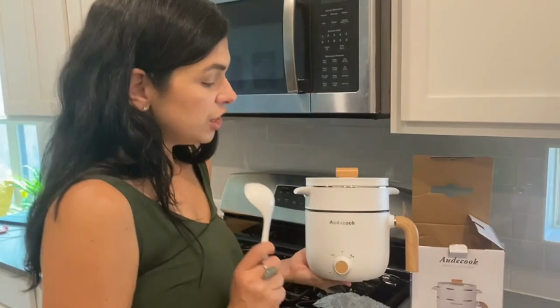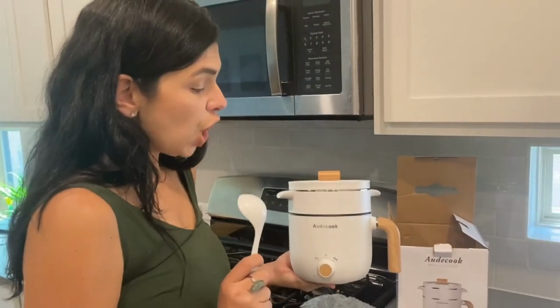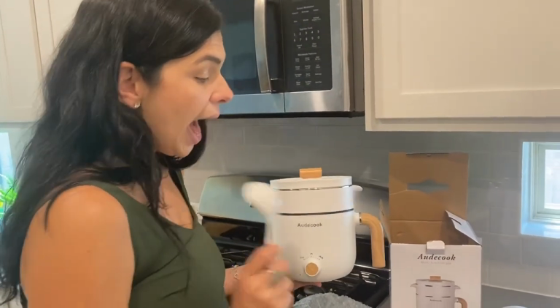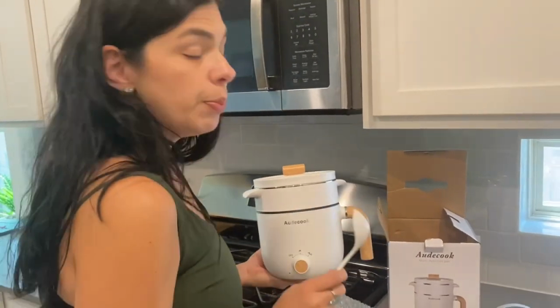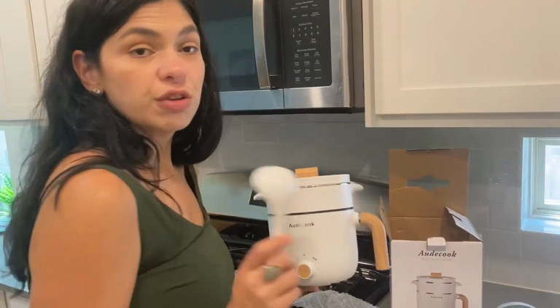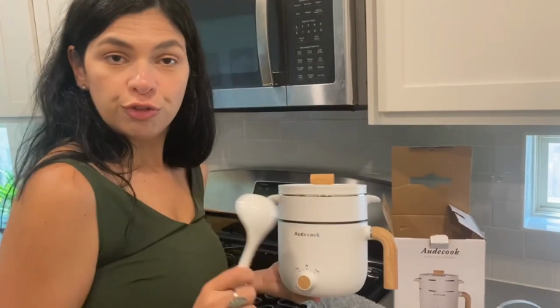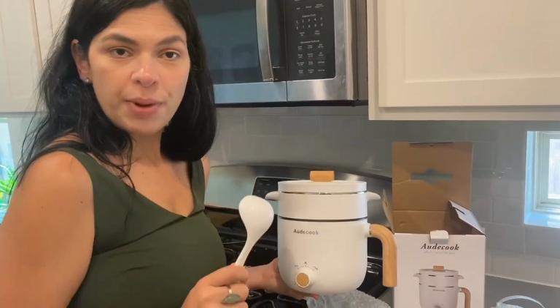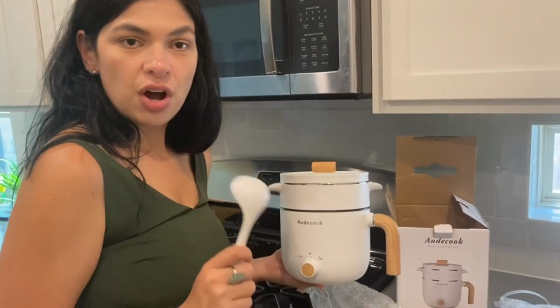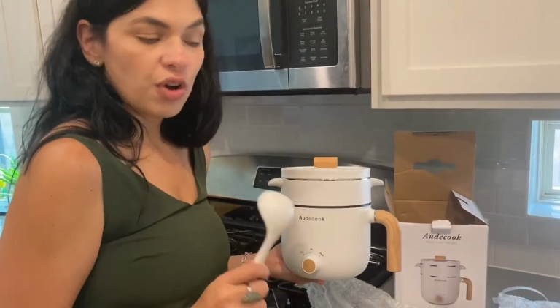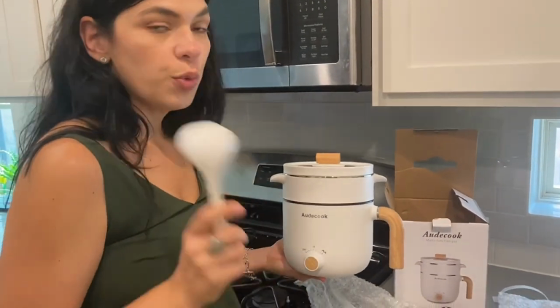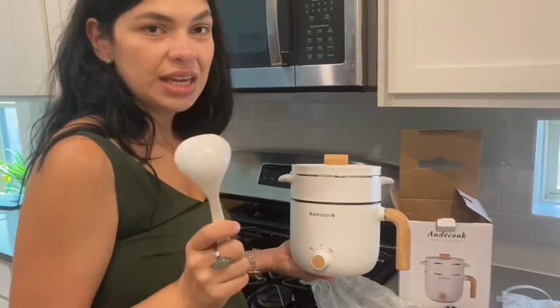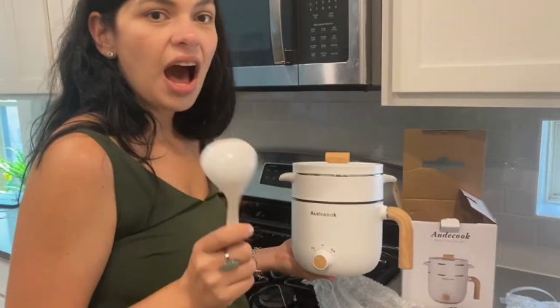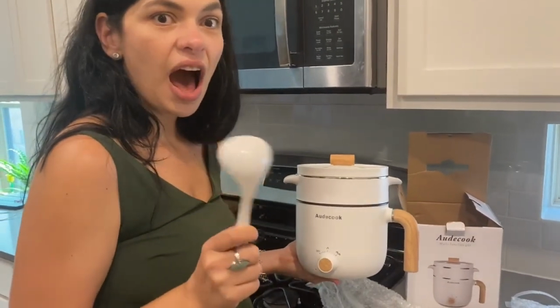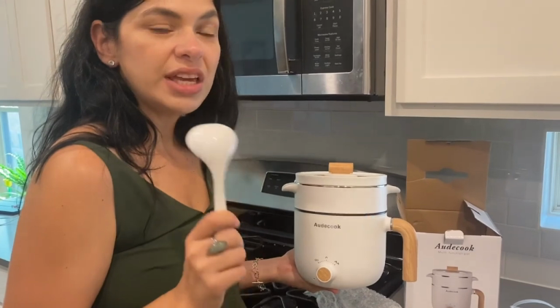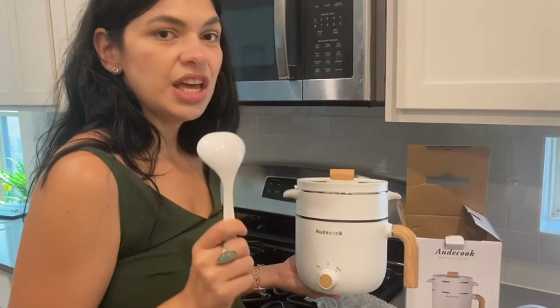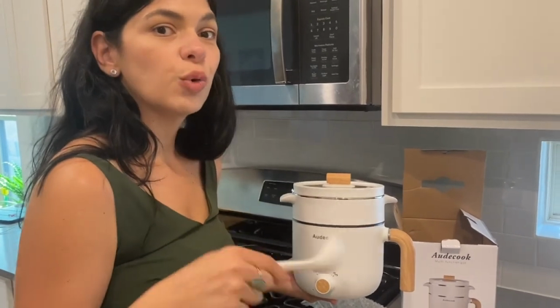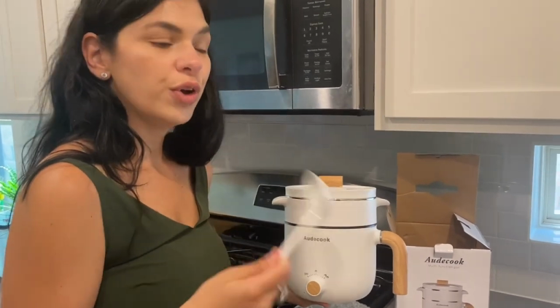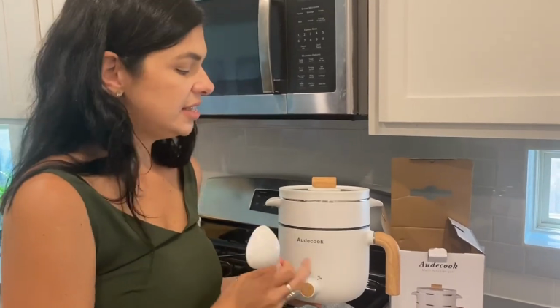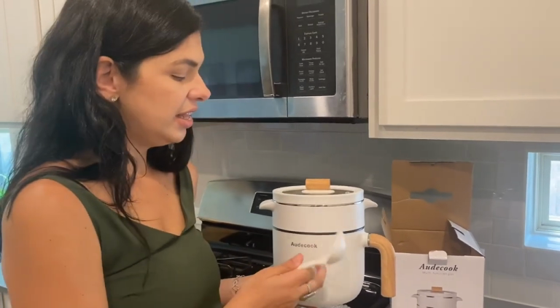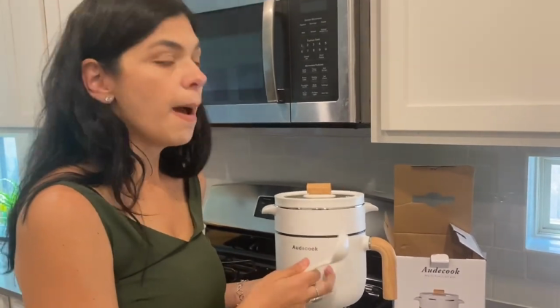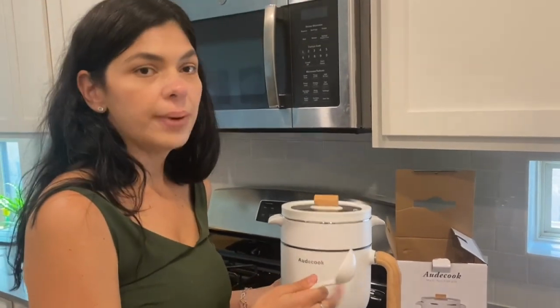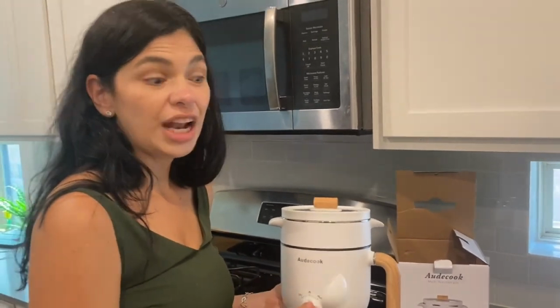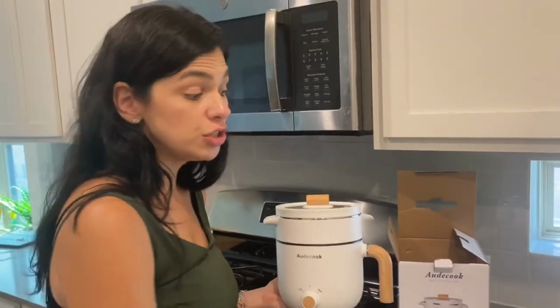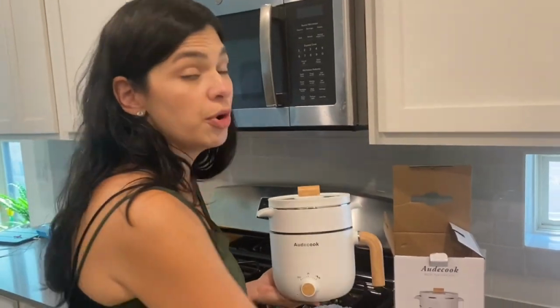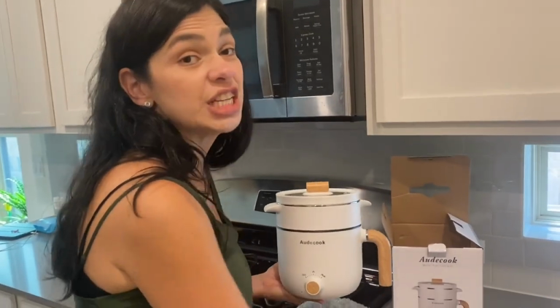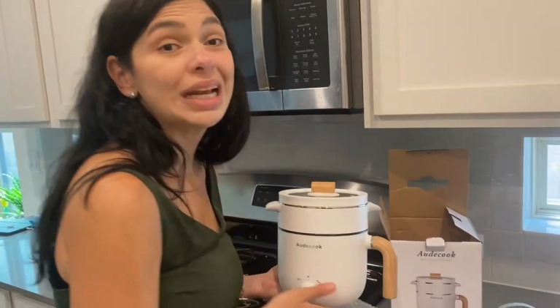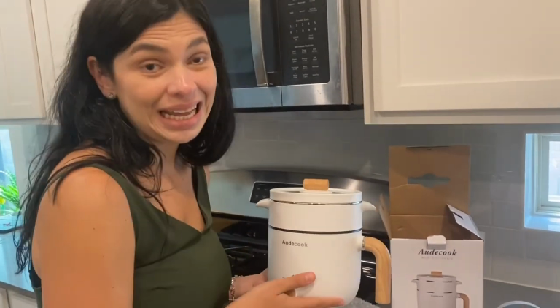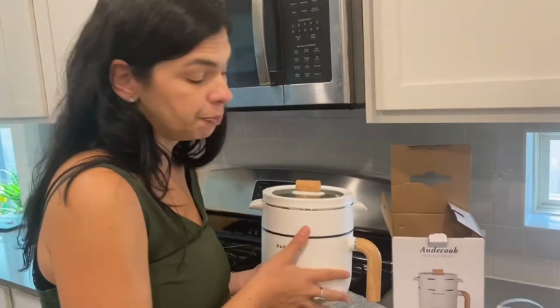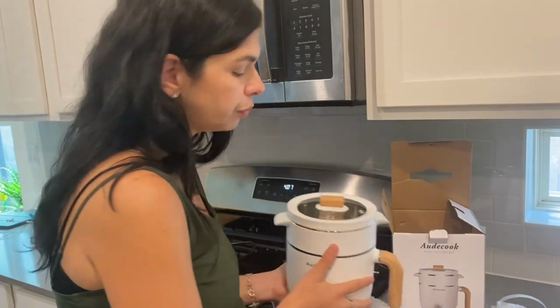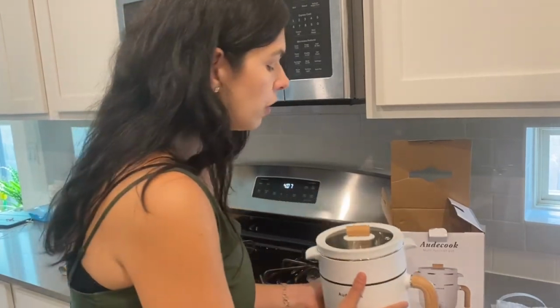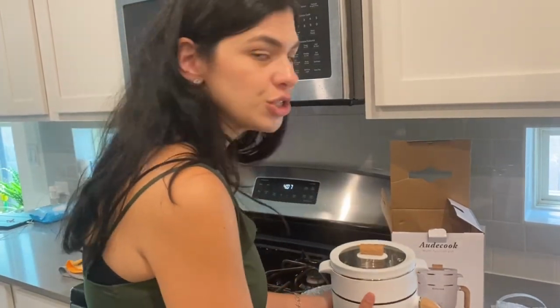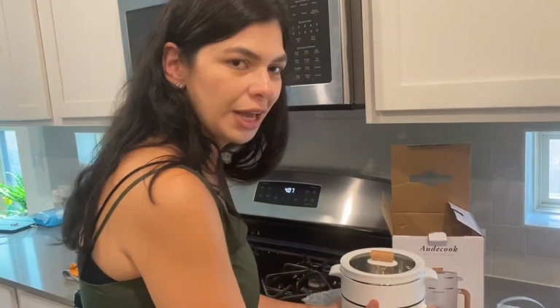So I will prepare some food for my daughter. You will see how easy it is to cook inside this pot. And also it's very easy to clean it. I will show you later.